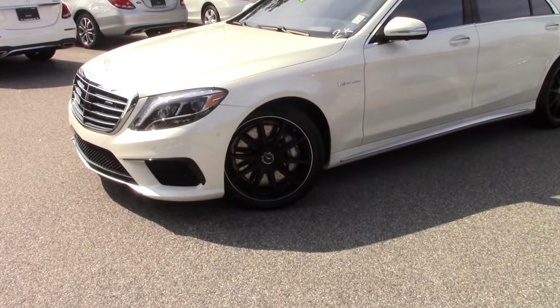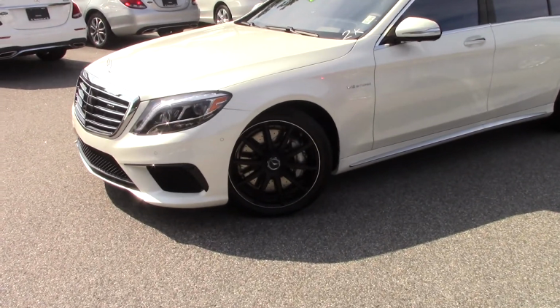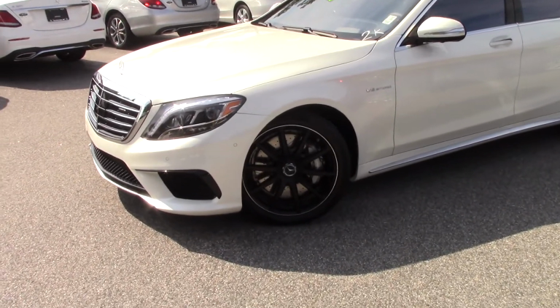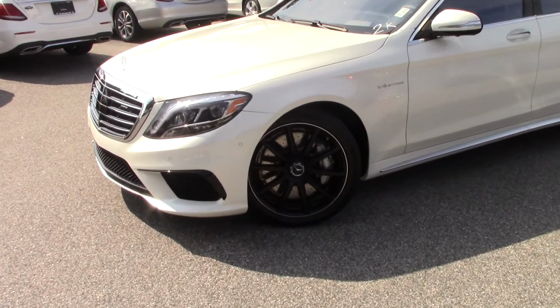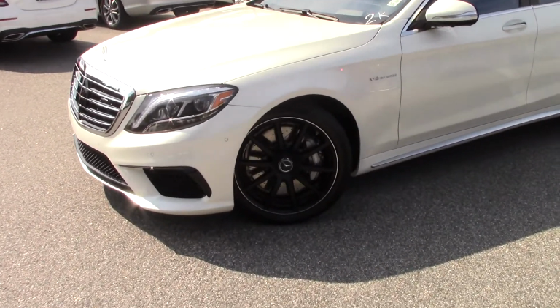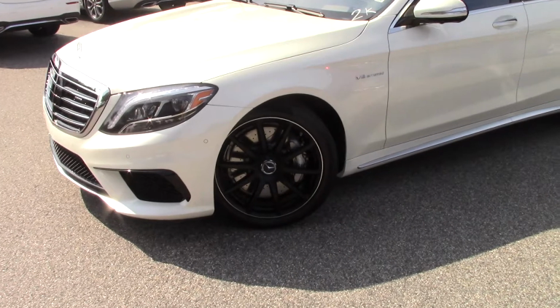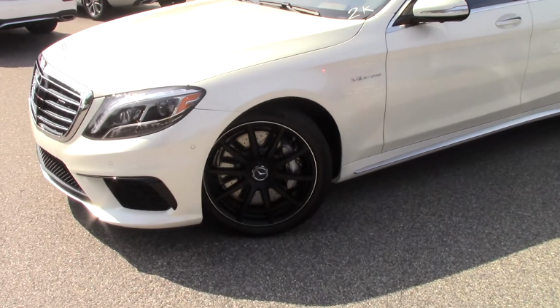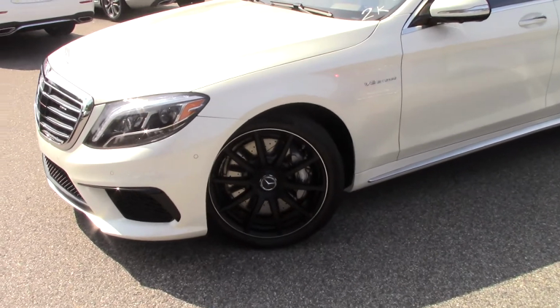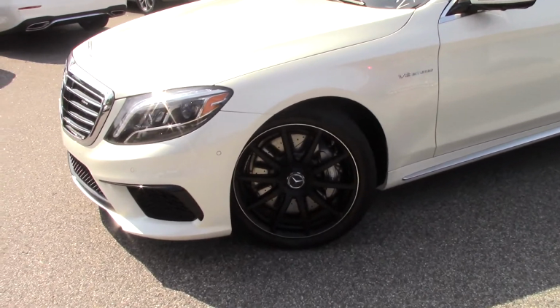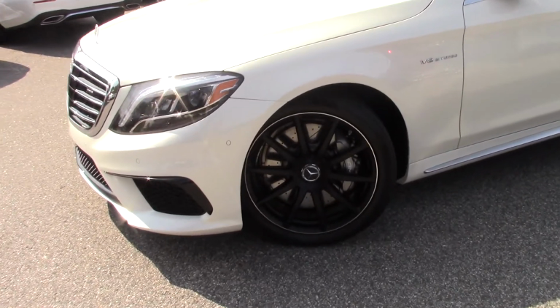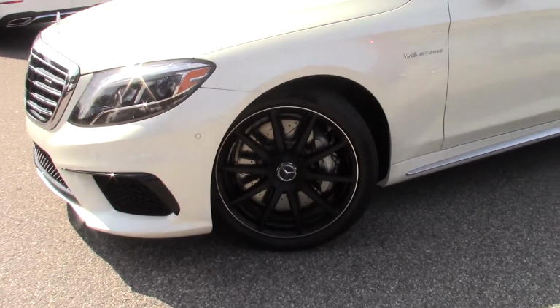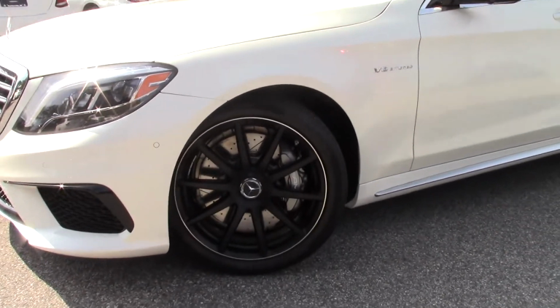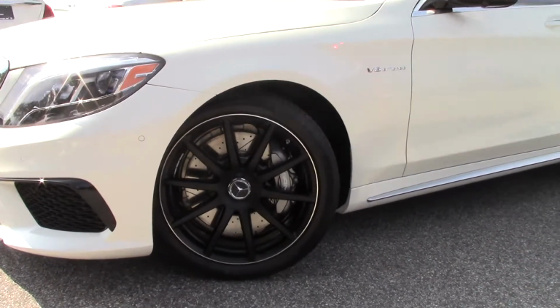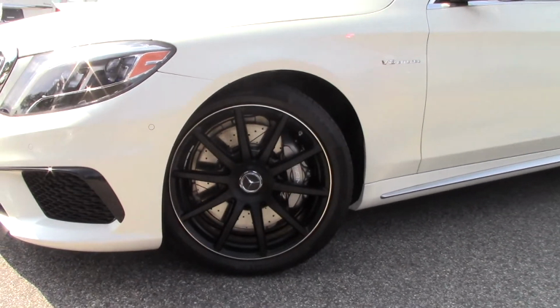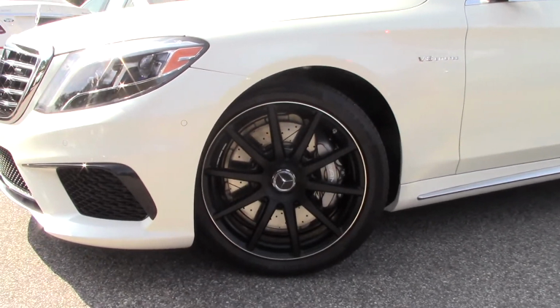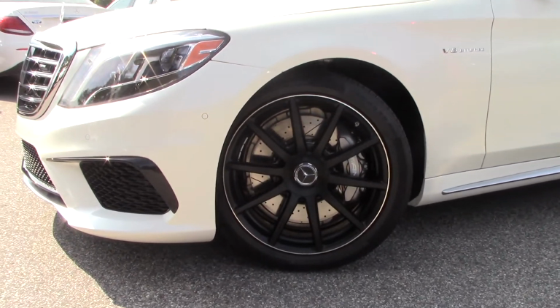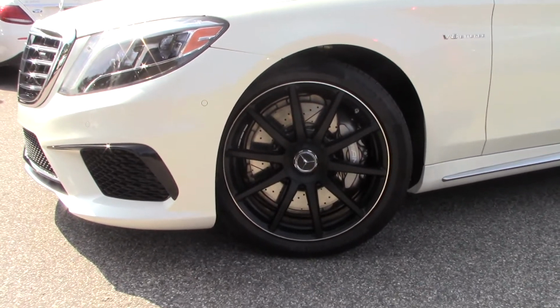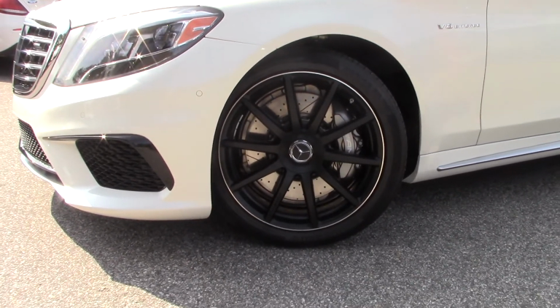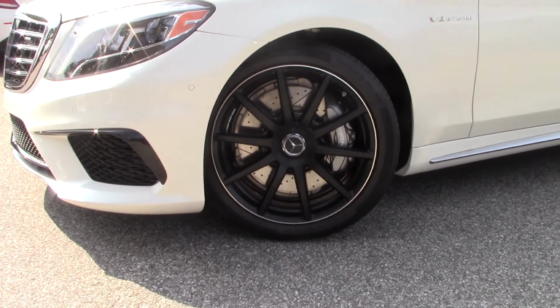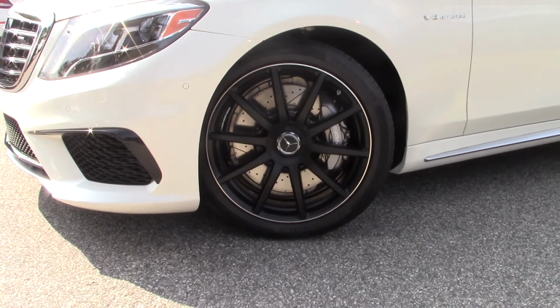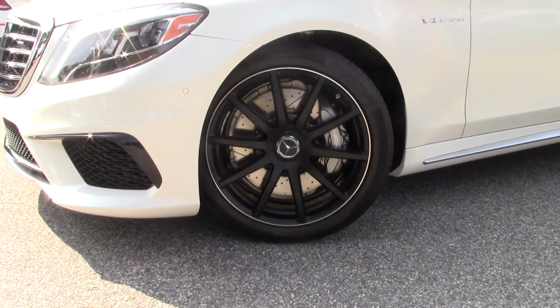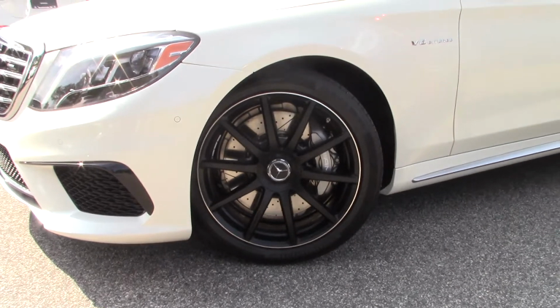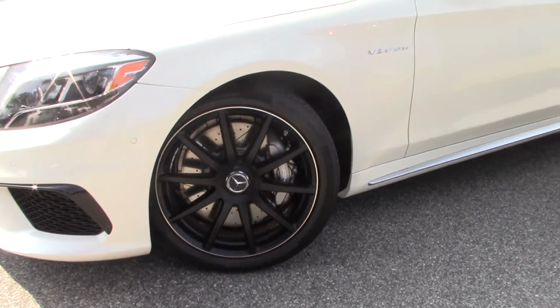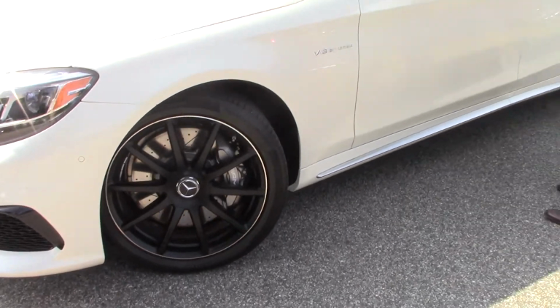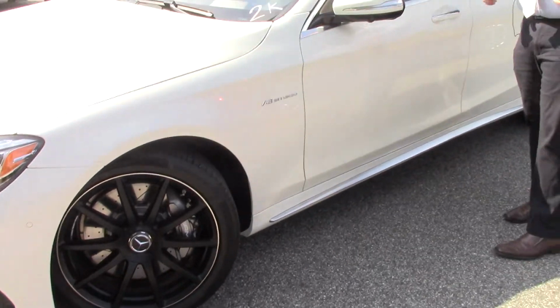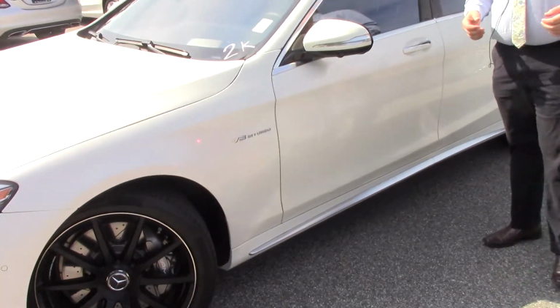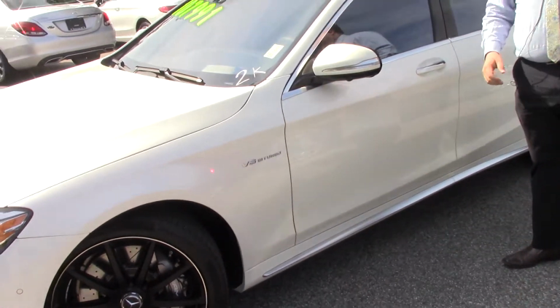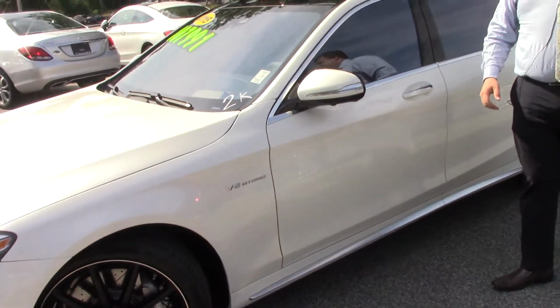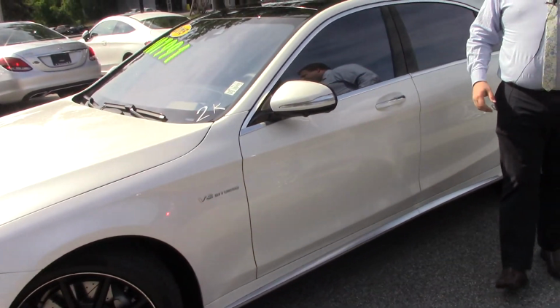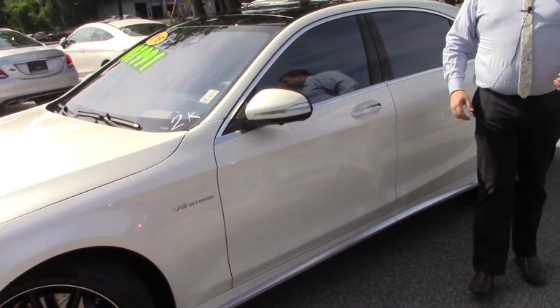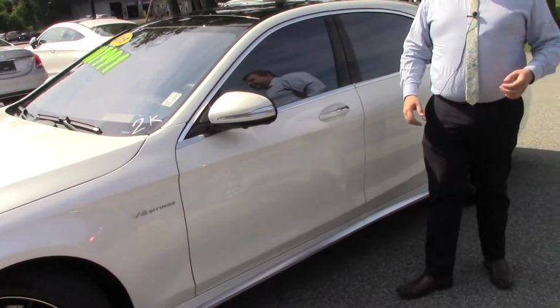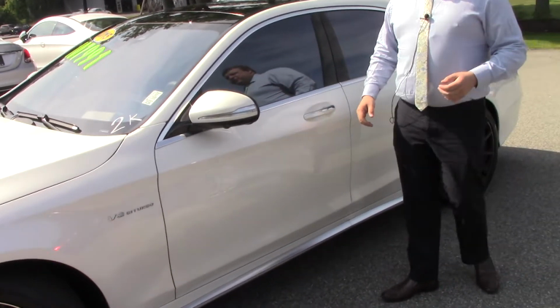This thing is an absolute monster. It has a hand-built twin-turbo V8 underneath the hood, producing 577 horsepower and 664 pound-feet of torque.